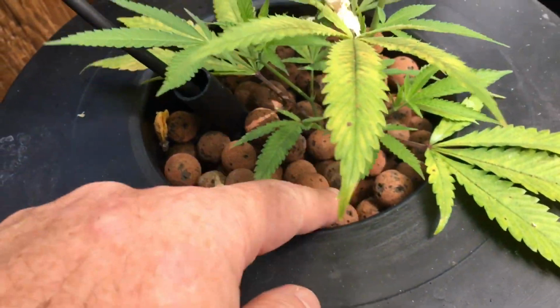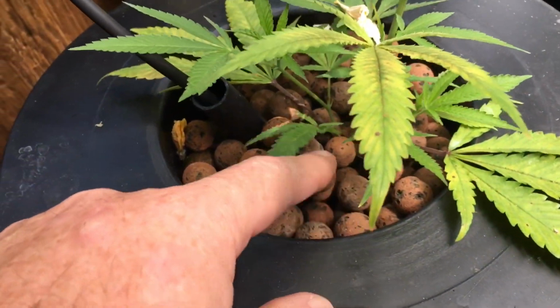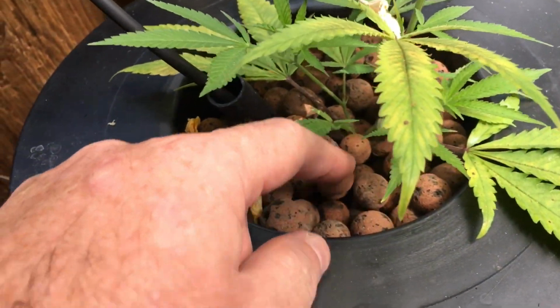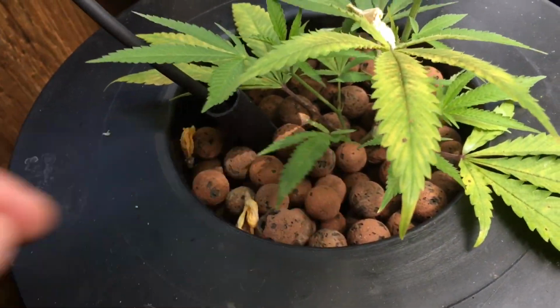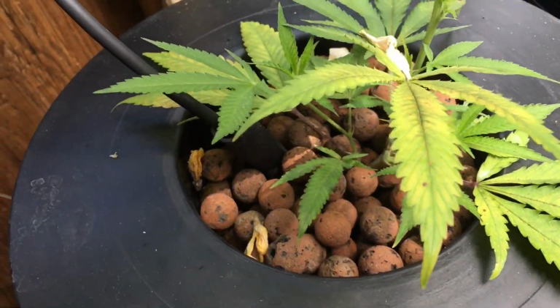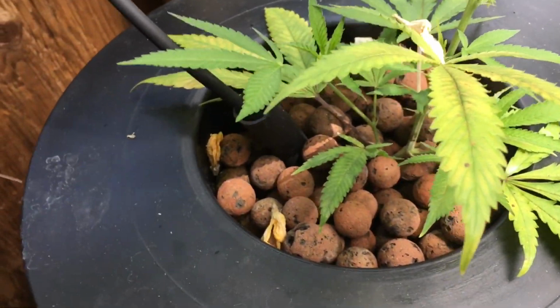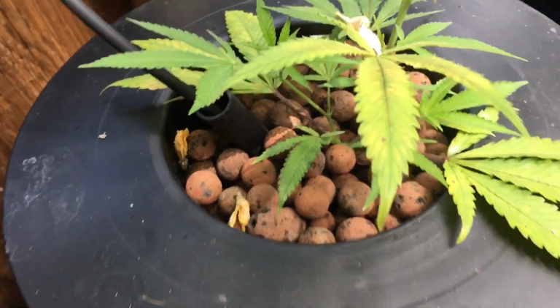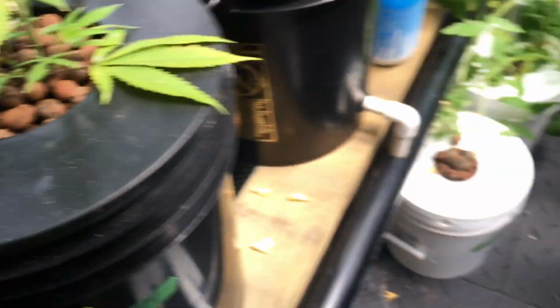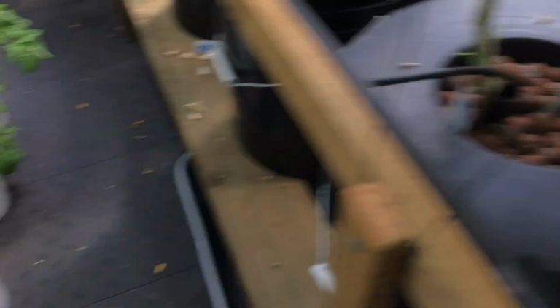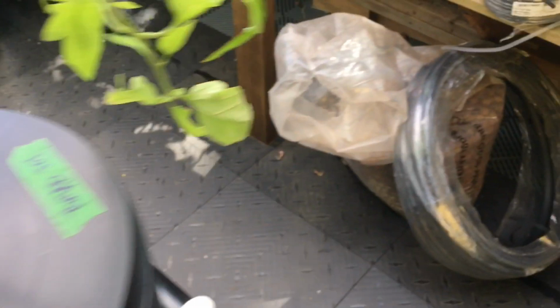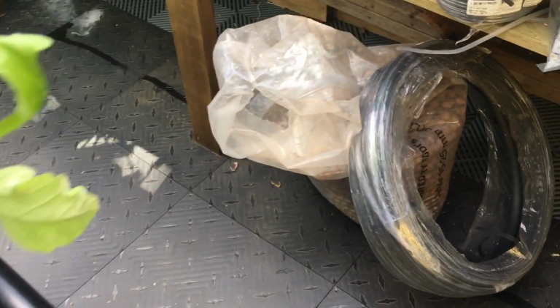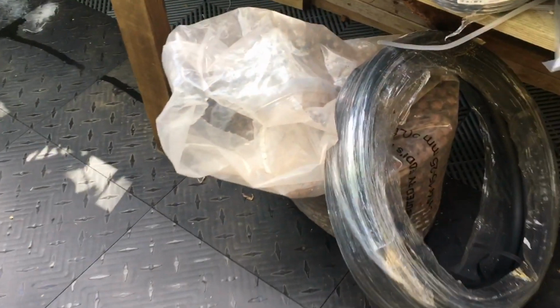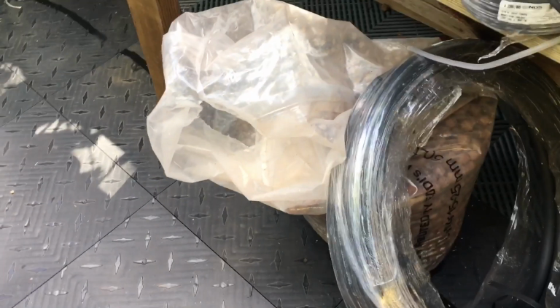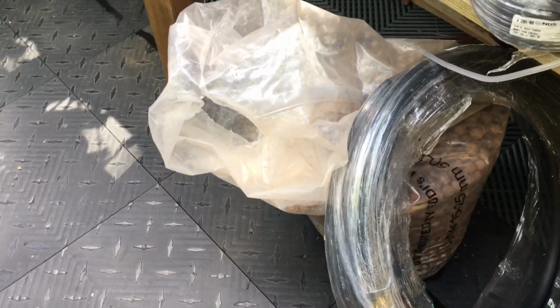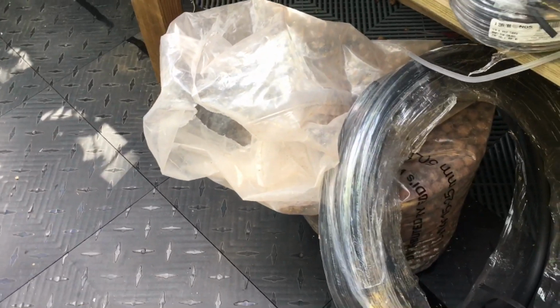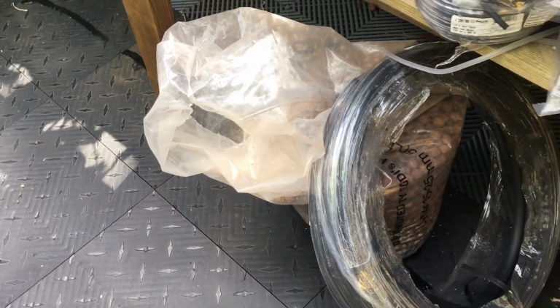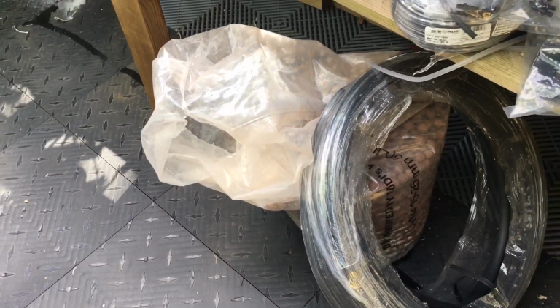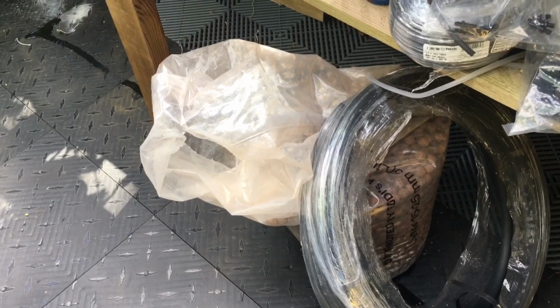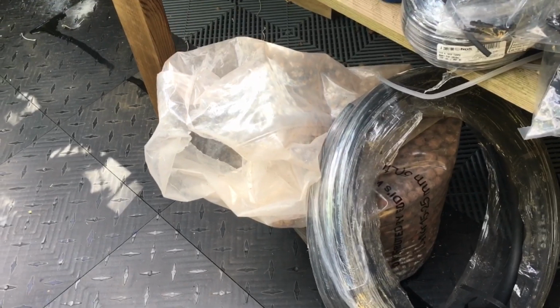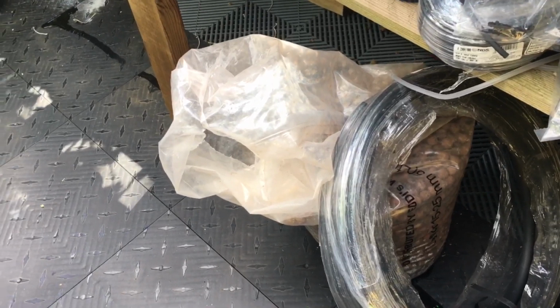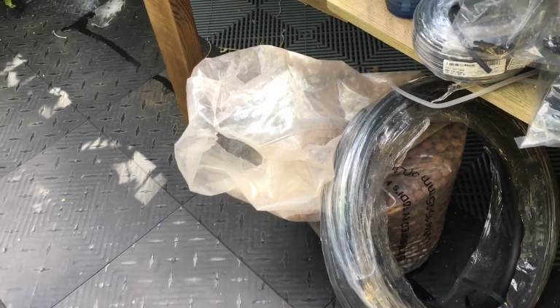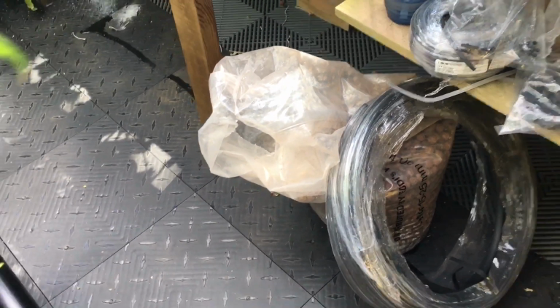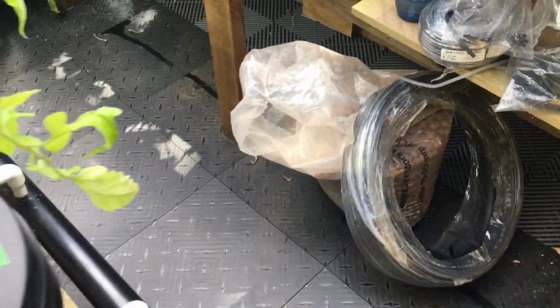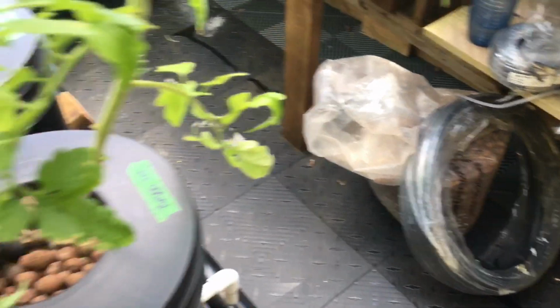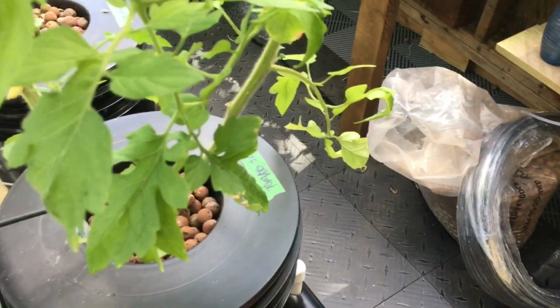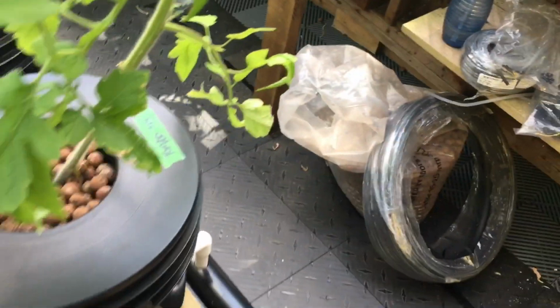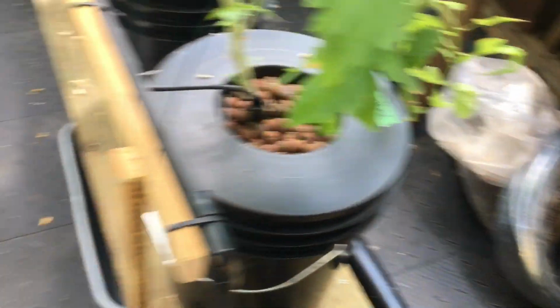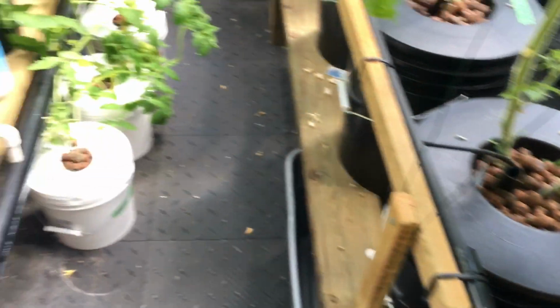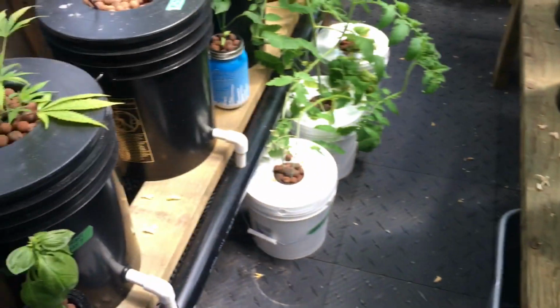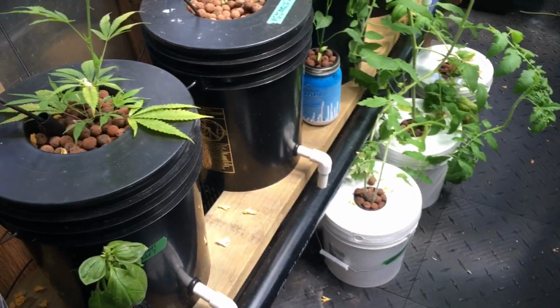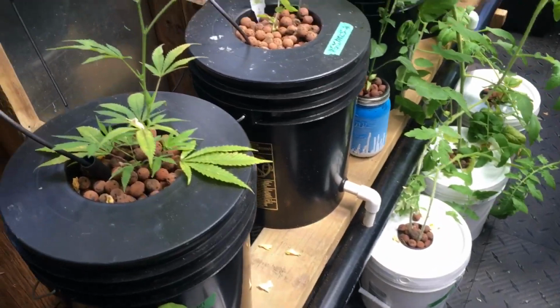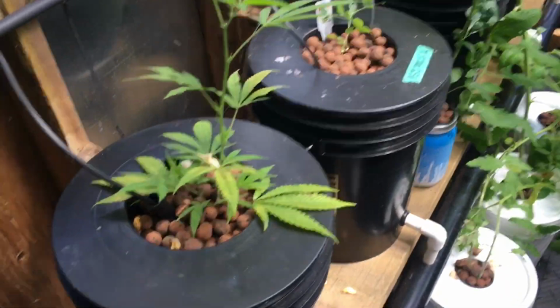The hydroton — I got that in this big bag from Leaflor, L-I-A-F-L-L-R. It's a 50 liter bag and it's 36 bucks Canadian.